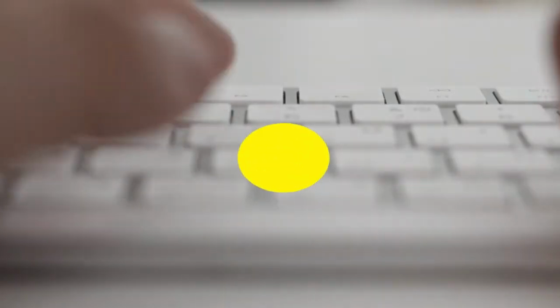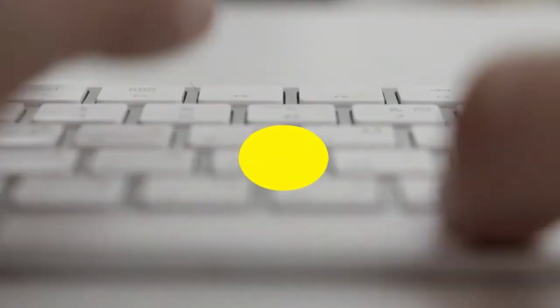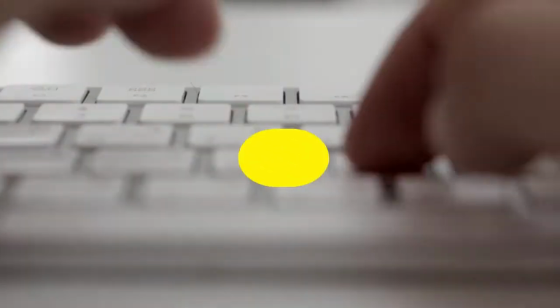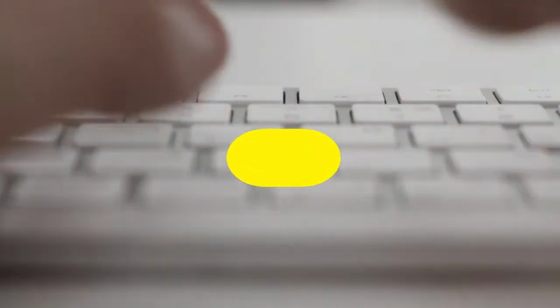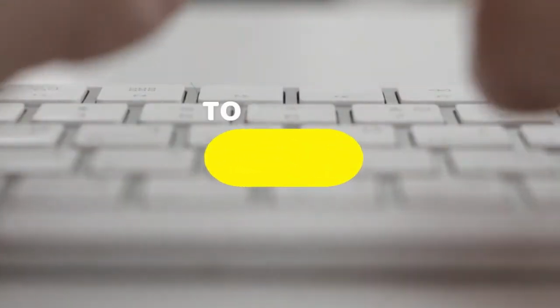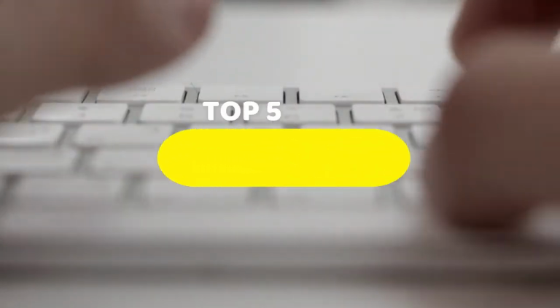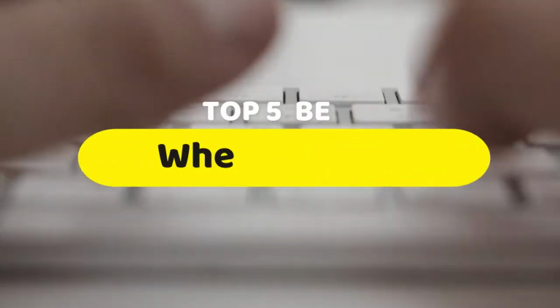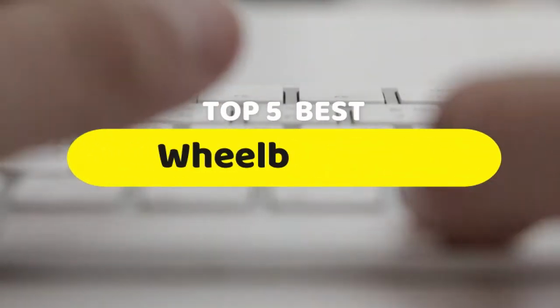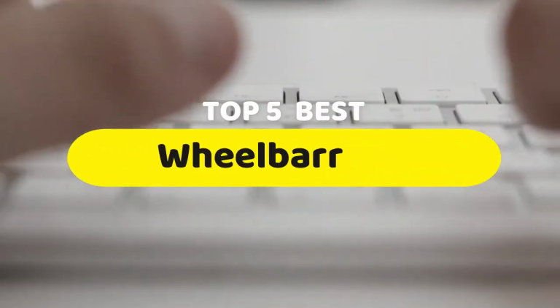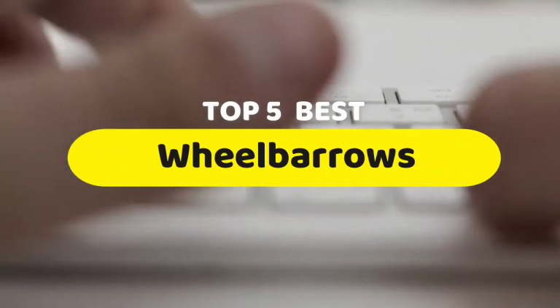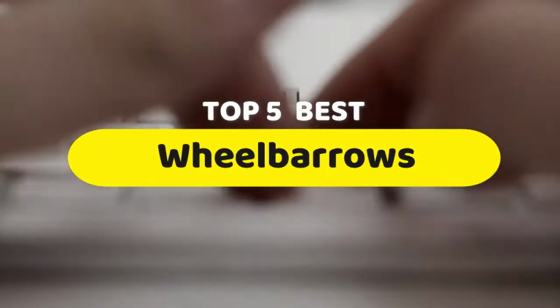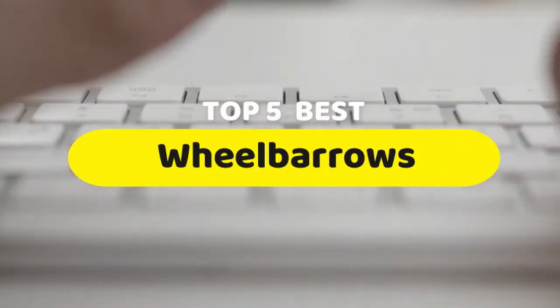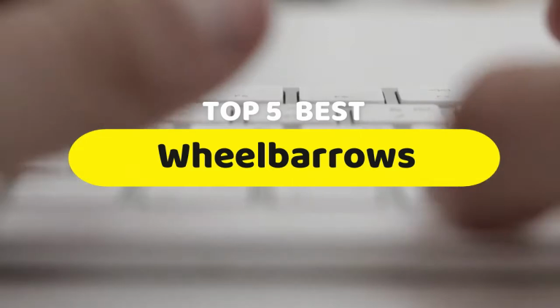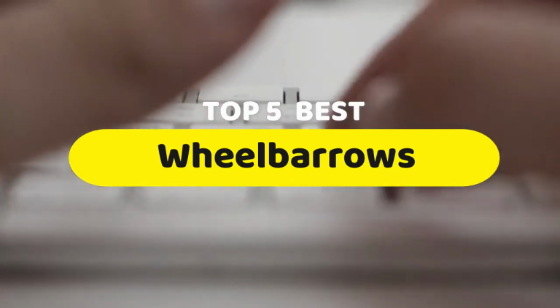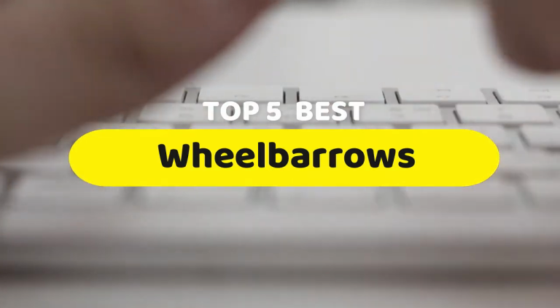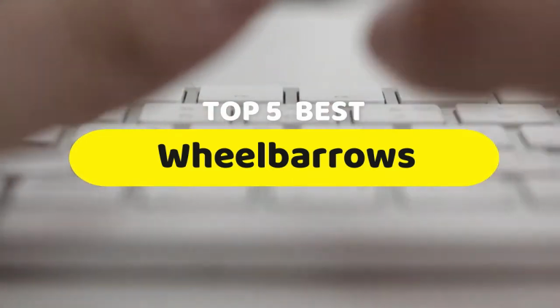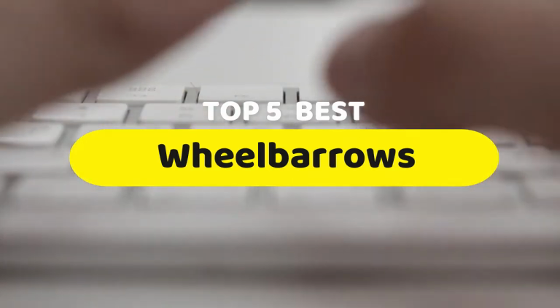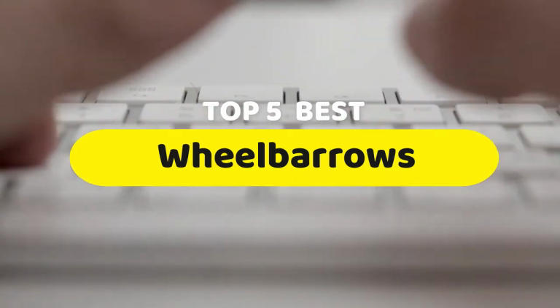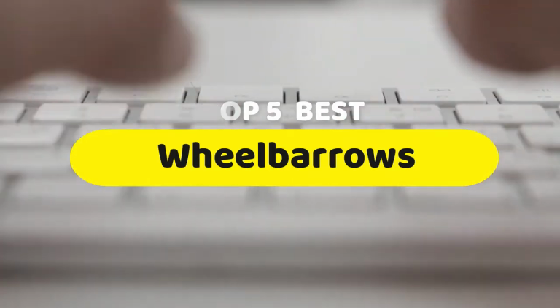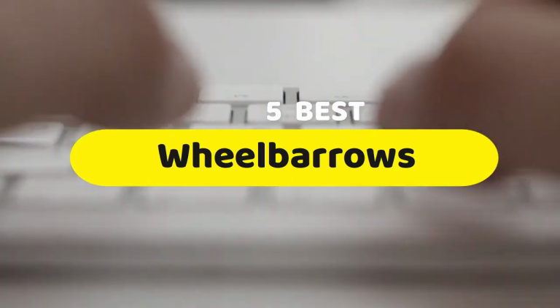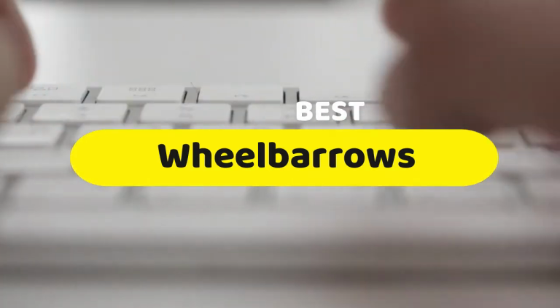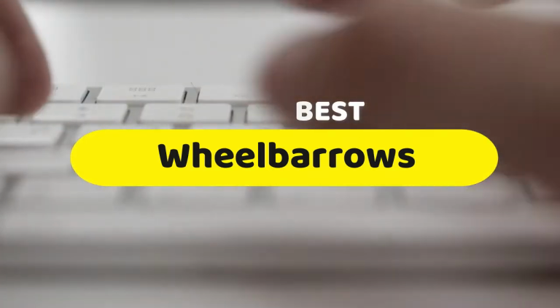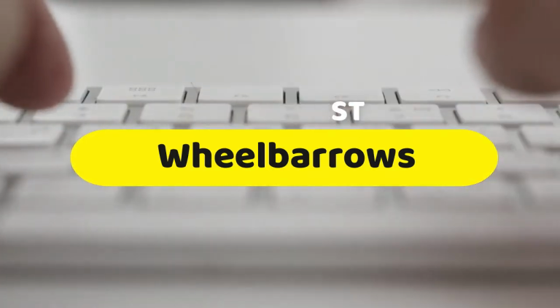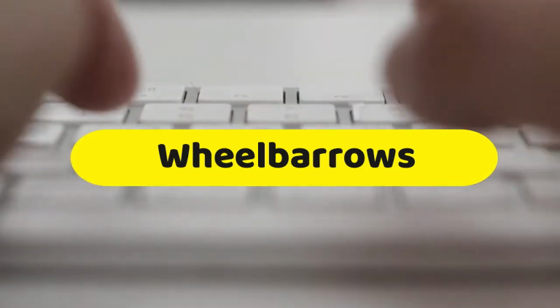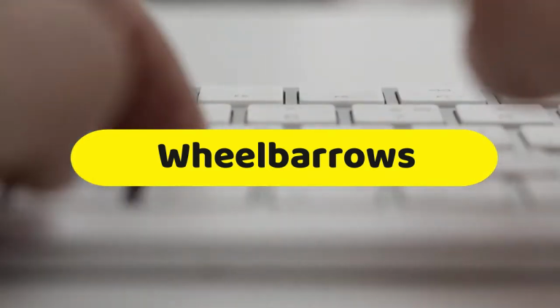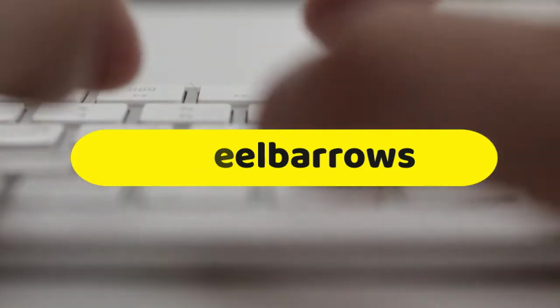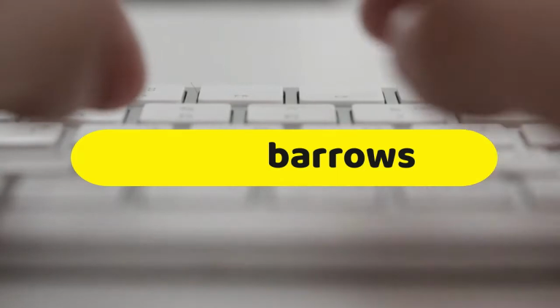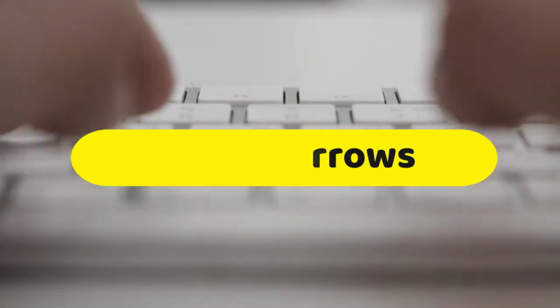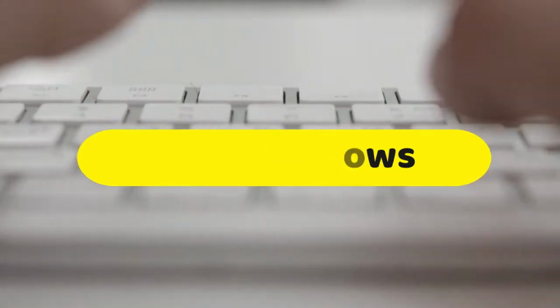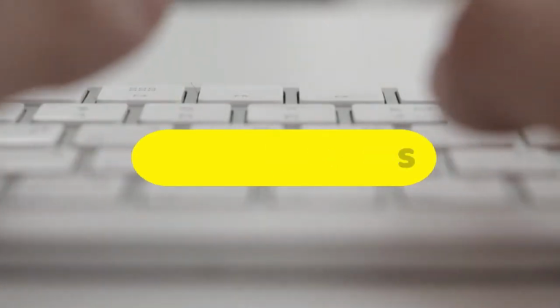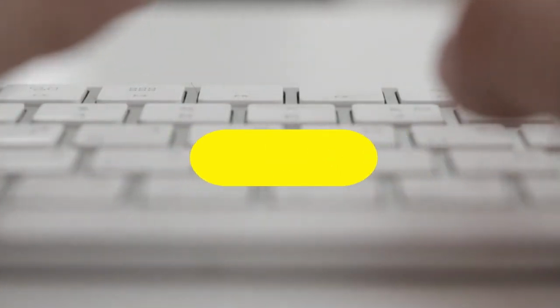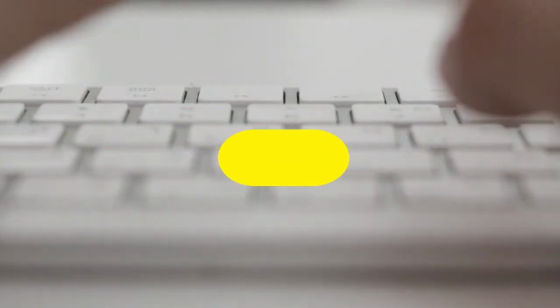Hello guys, today we are going to be checking out the five best wheelbarrows you can buy right now. I made this list based on my personal opinion and hours of research, and I have listed them based on performance, features, and price.